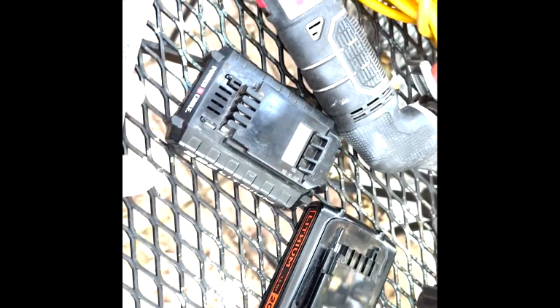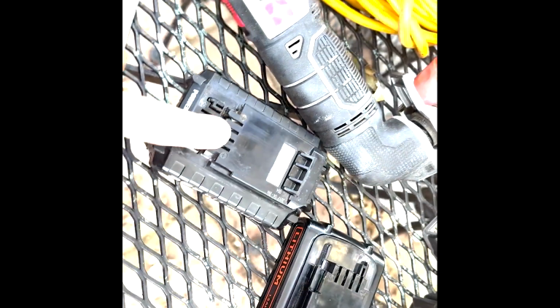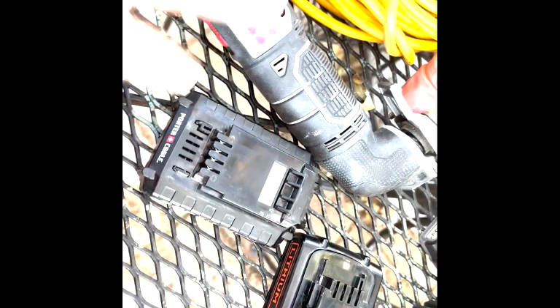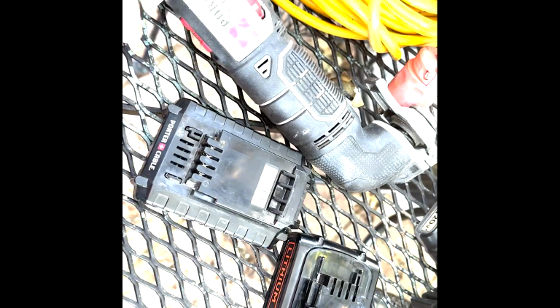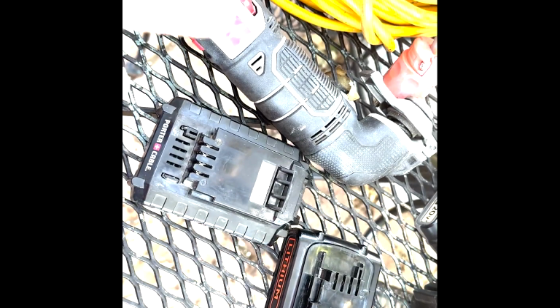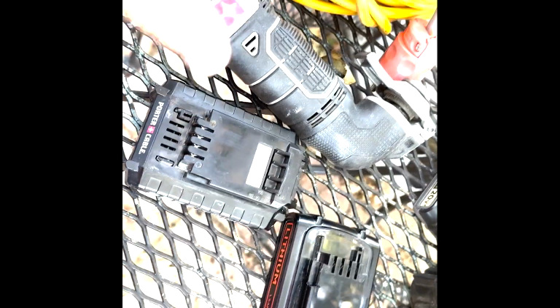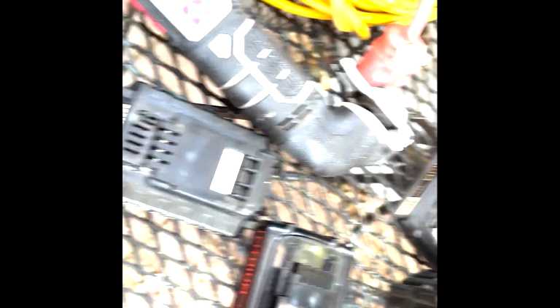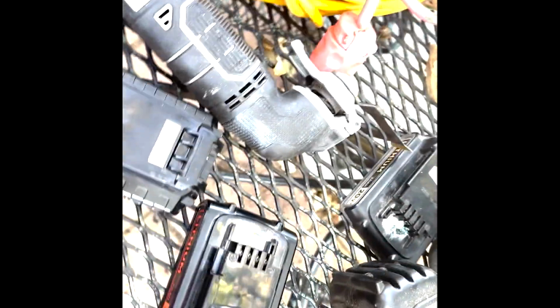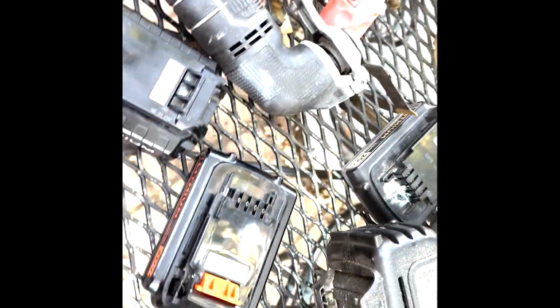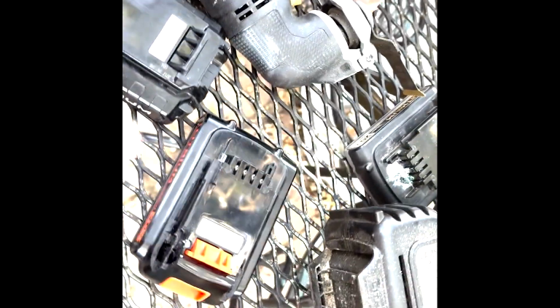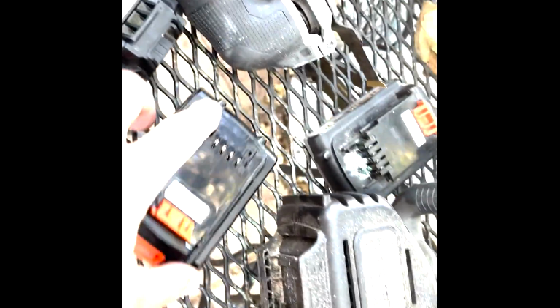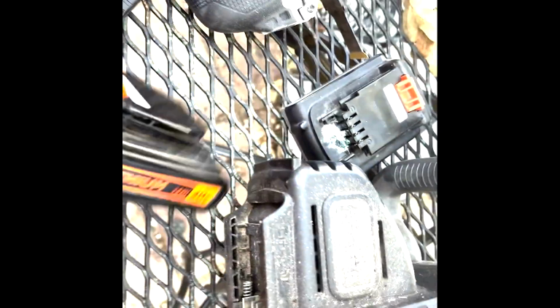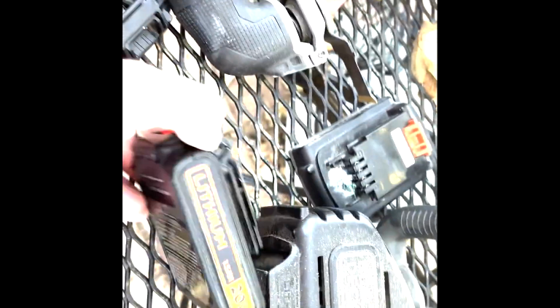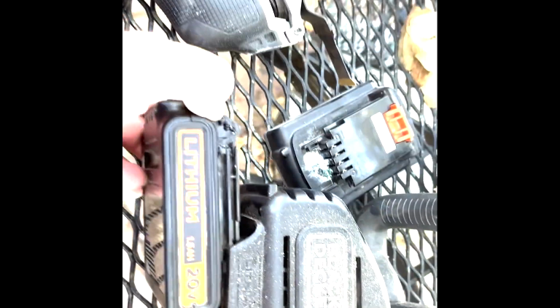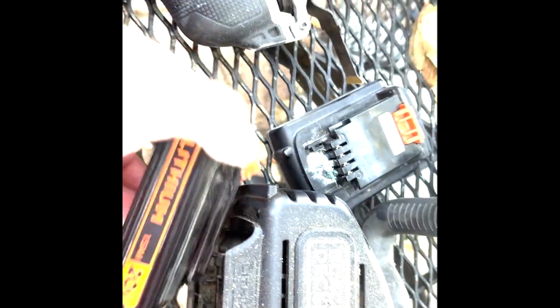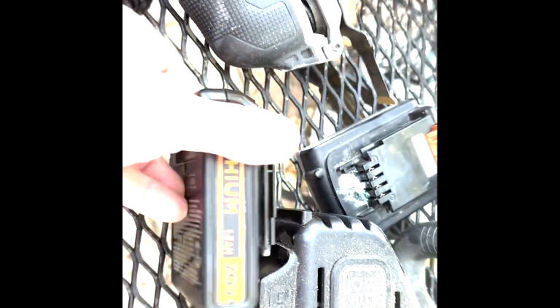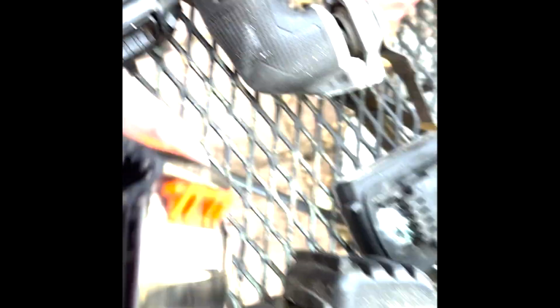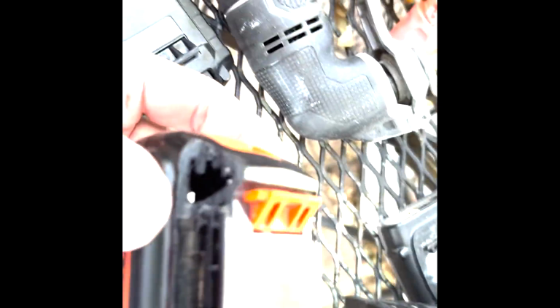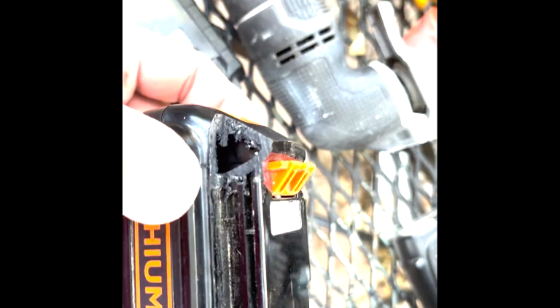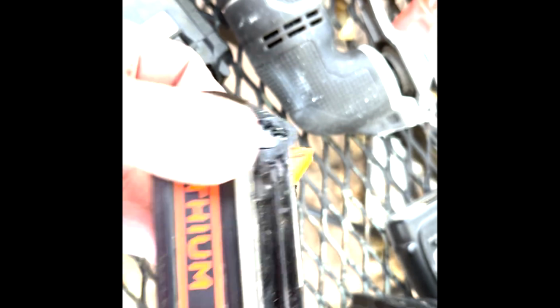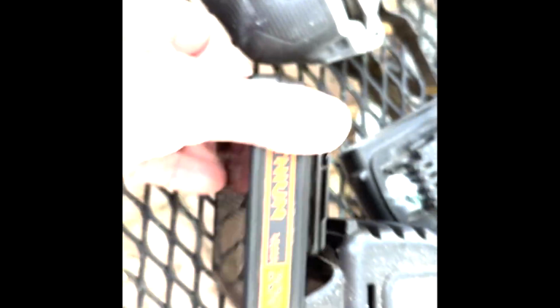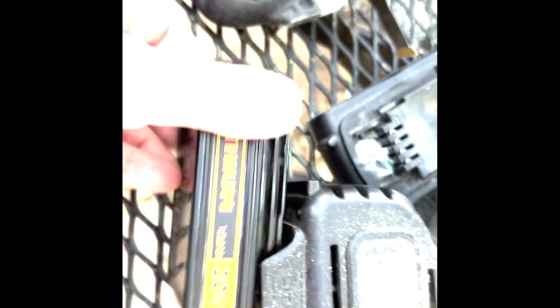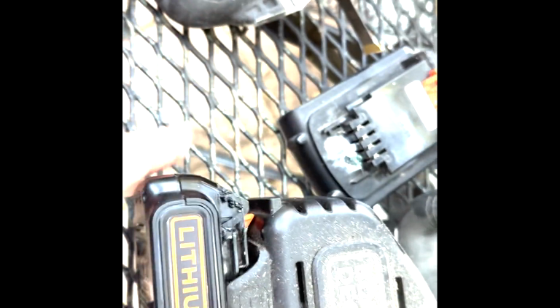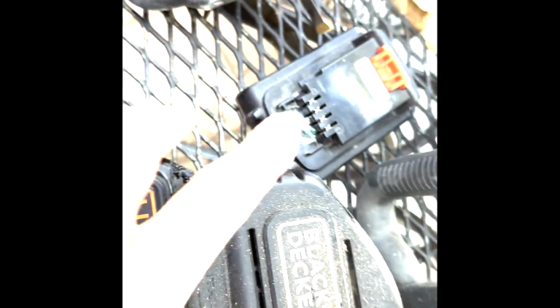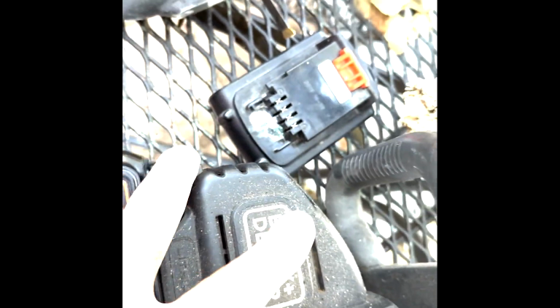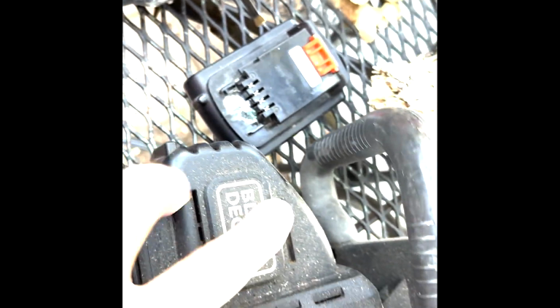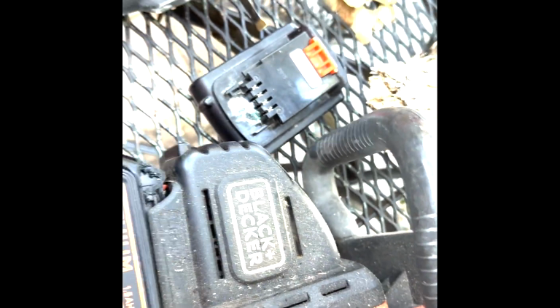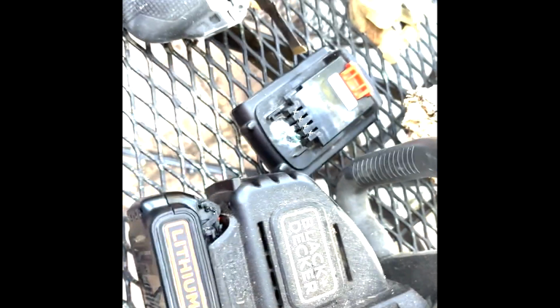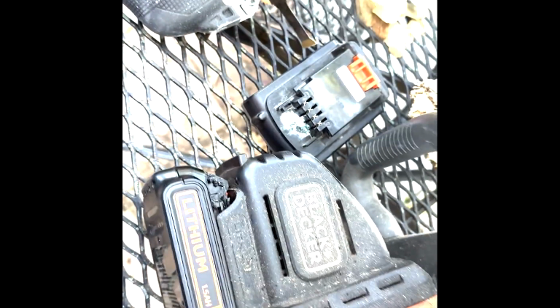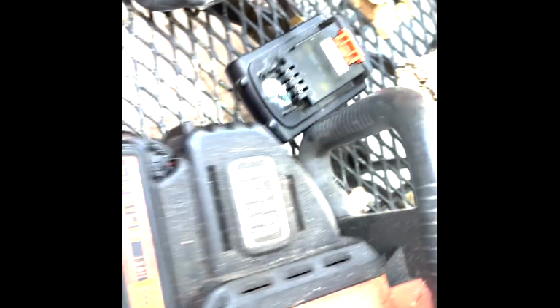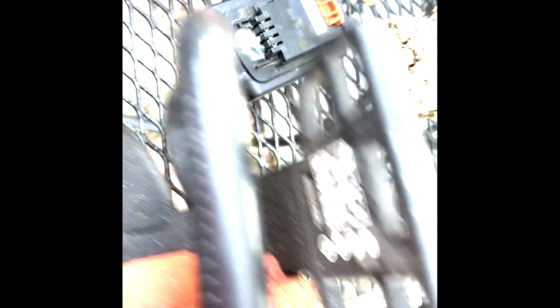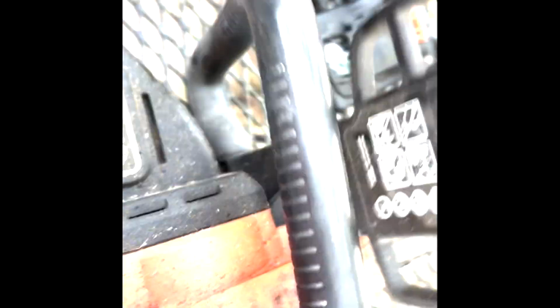I'm not going to show you that. So if you take that same battery and whack it into your Black and Decker — it works in the Black and Decker tool too.